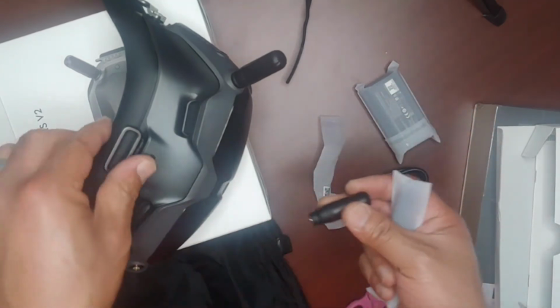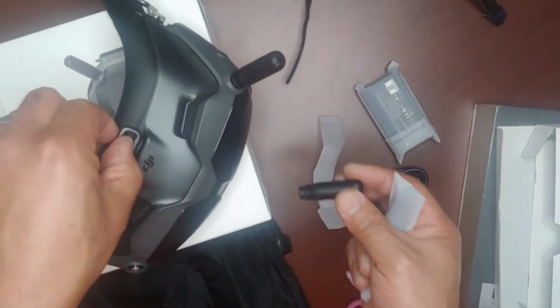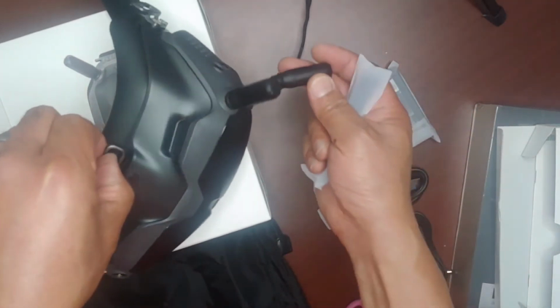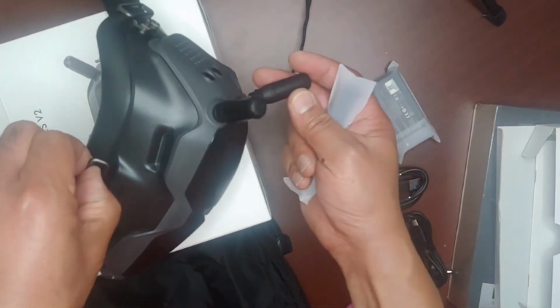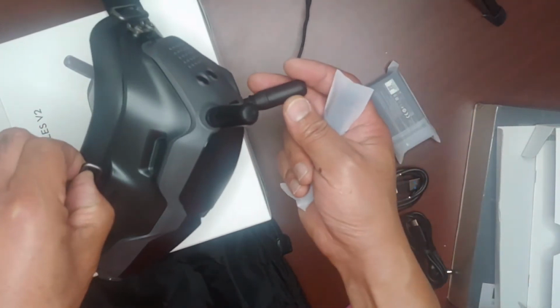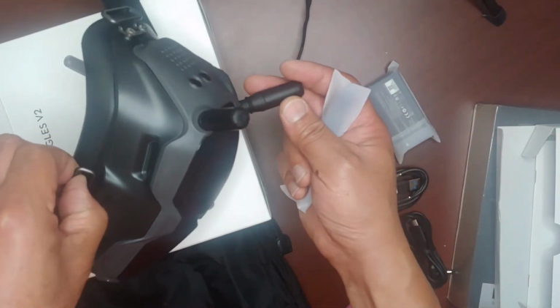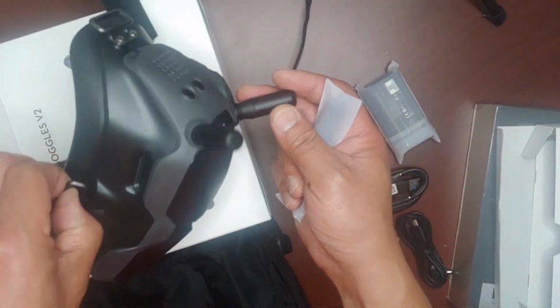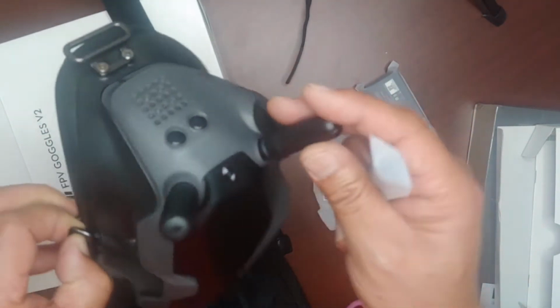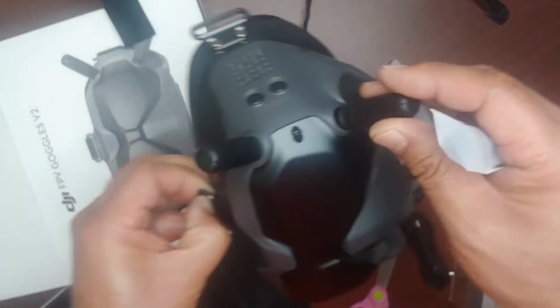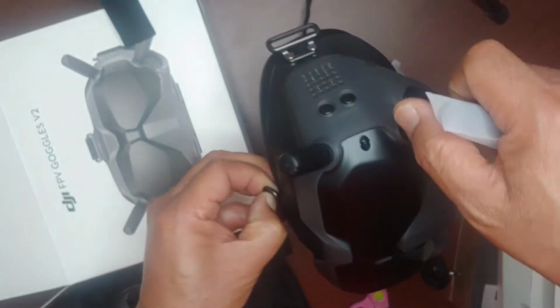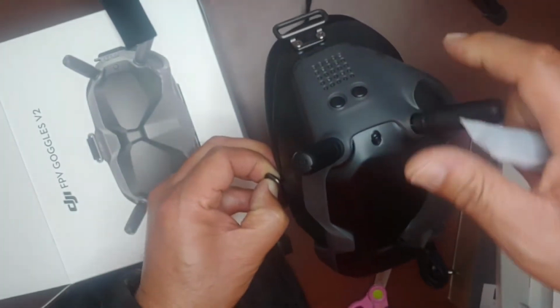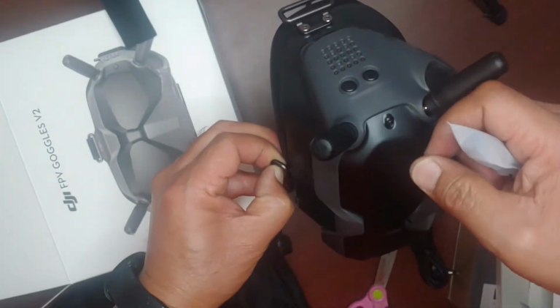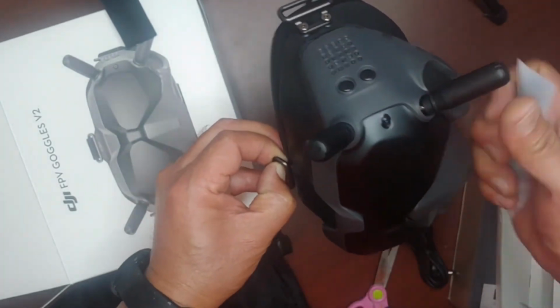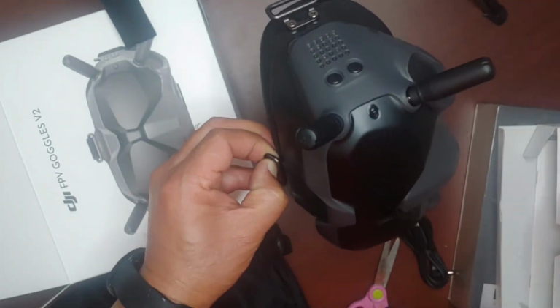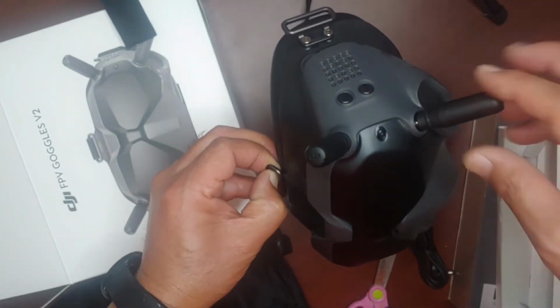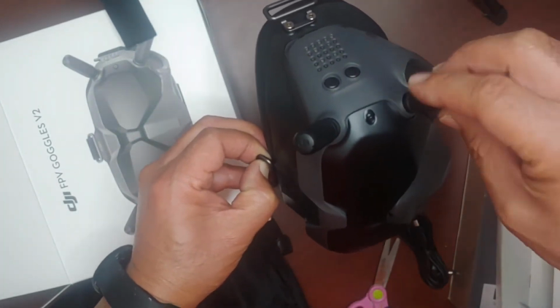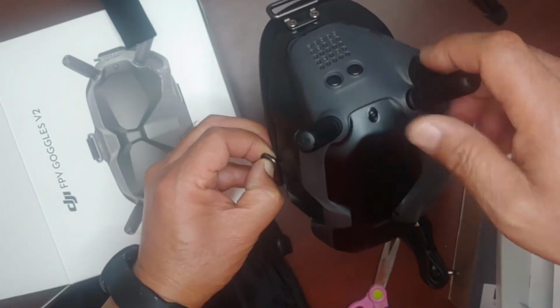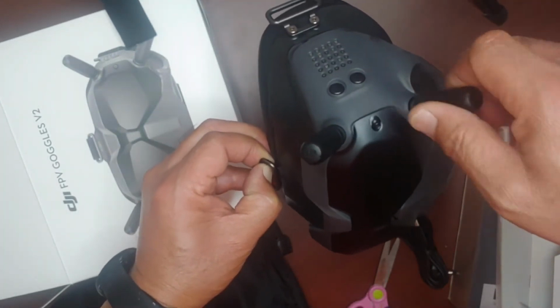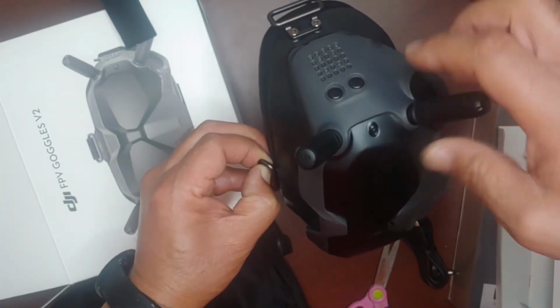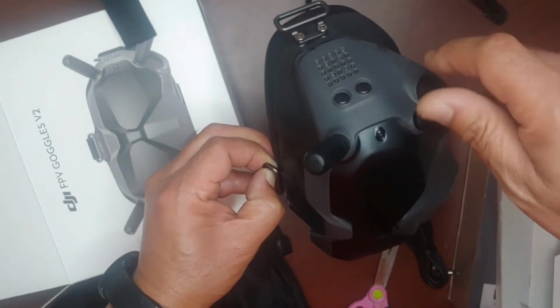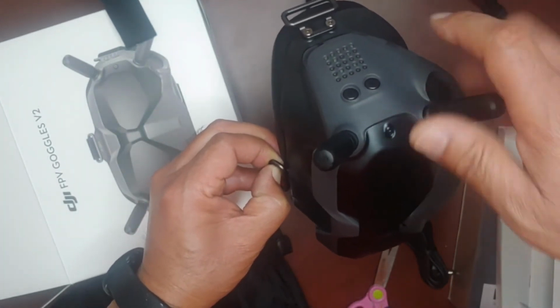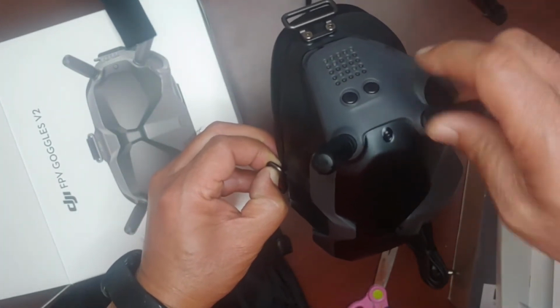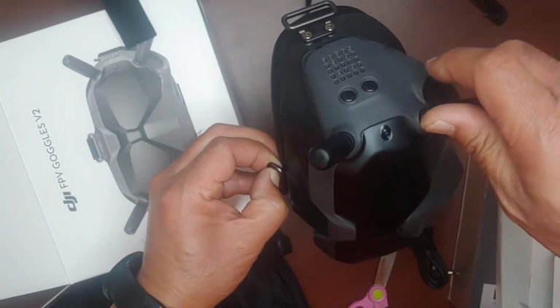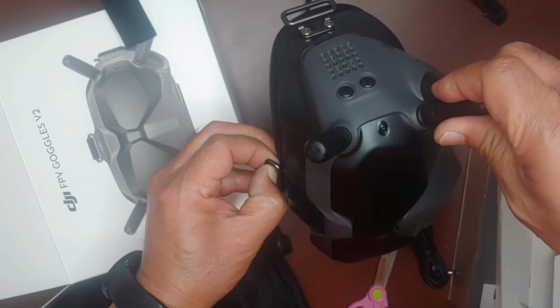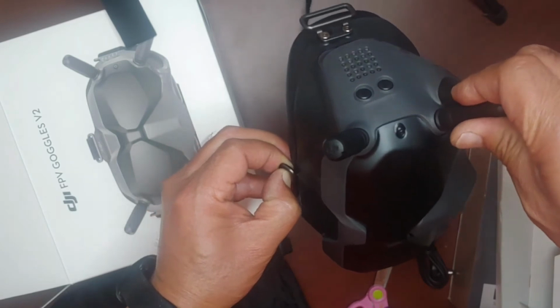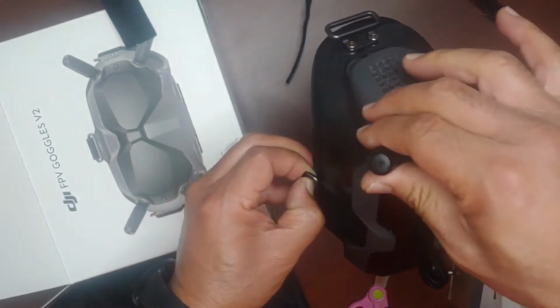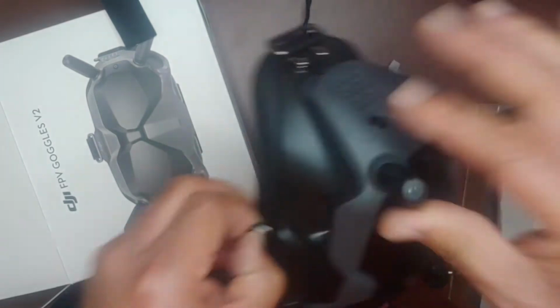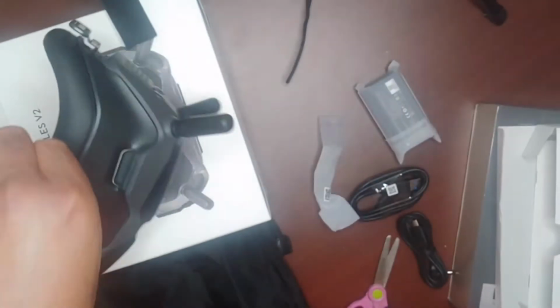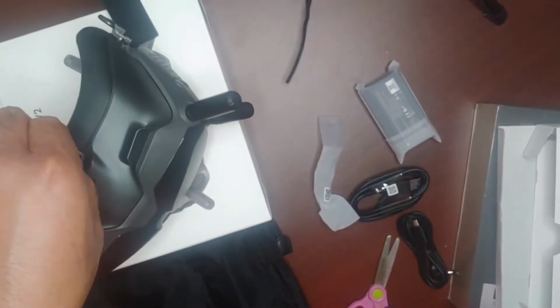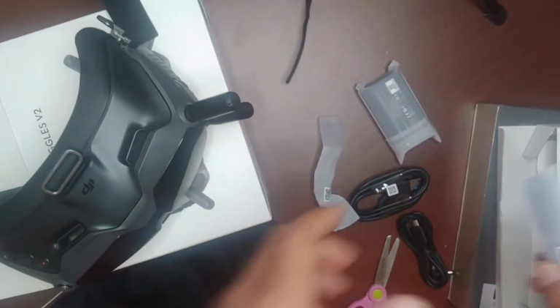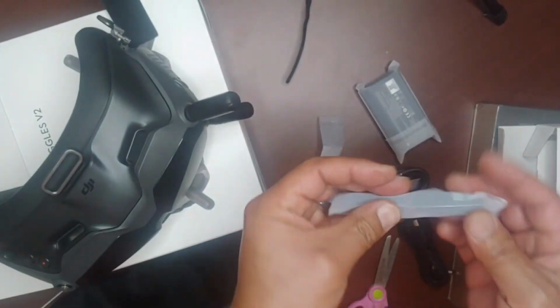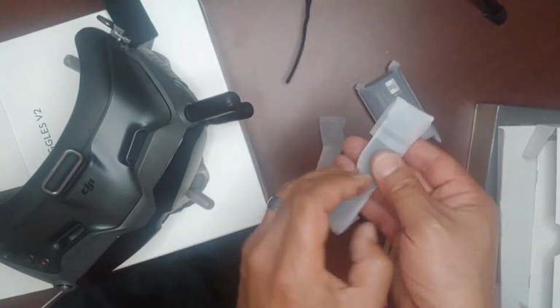Here we have the camera. Let's take a look at the camera. This is a good camera.